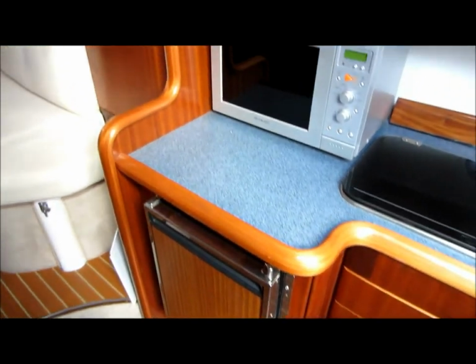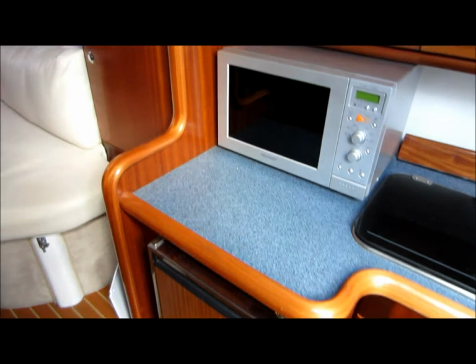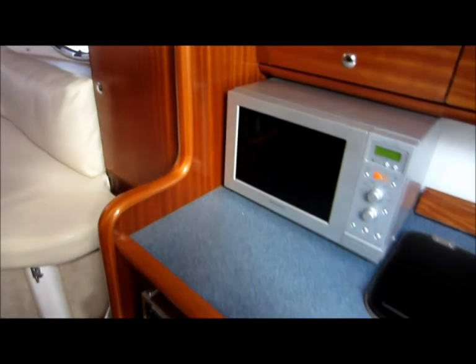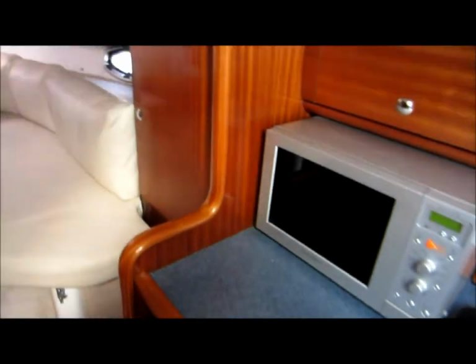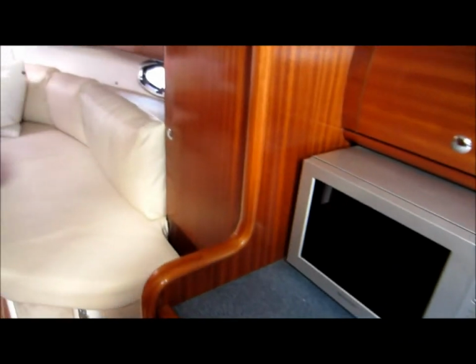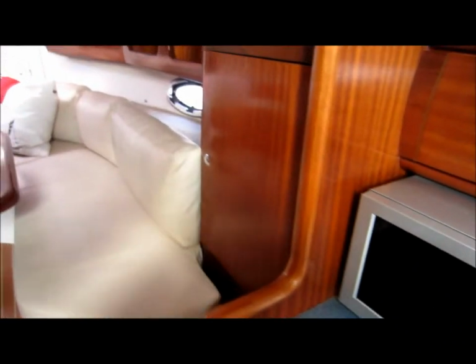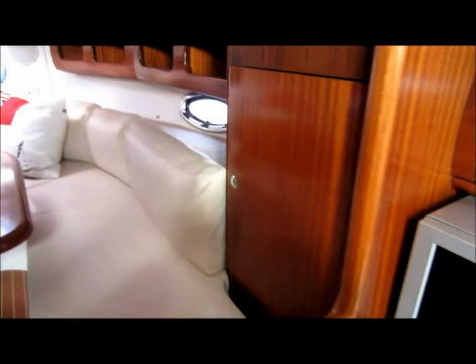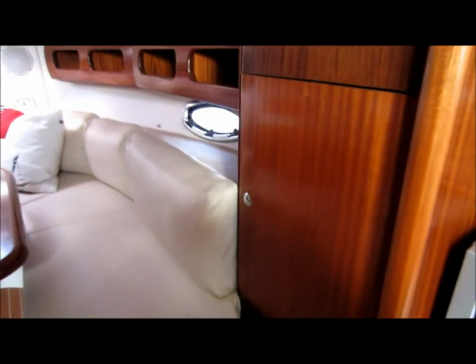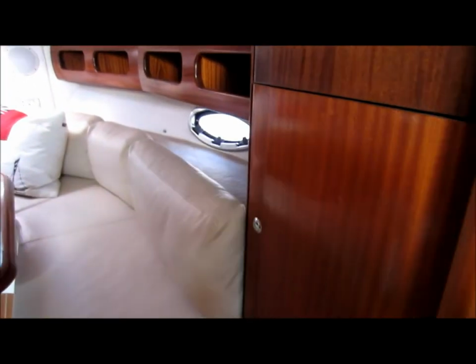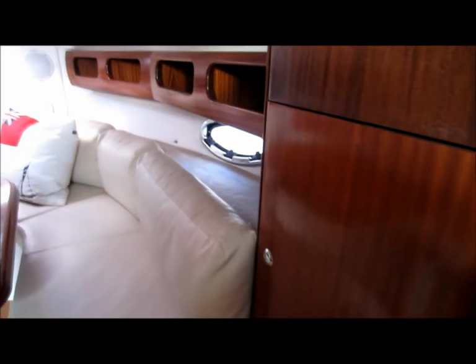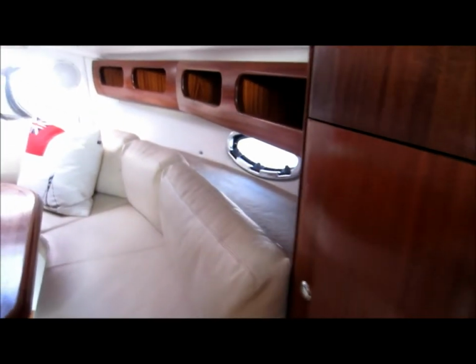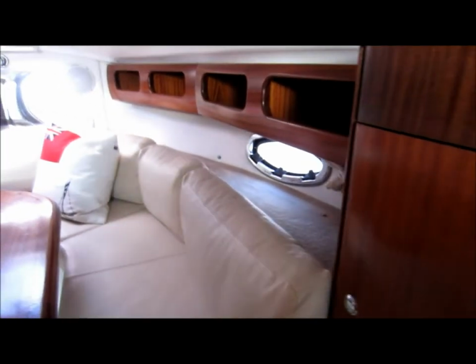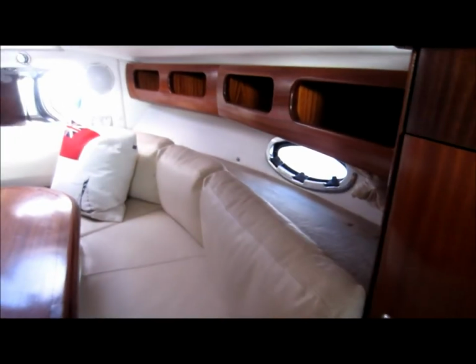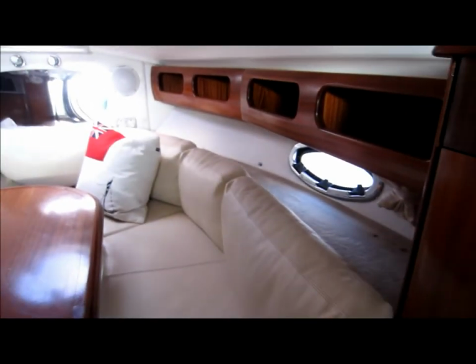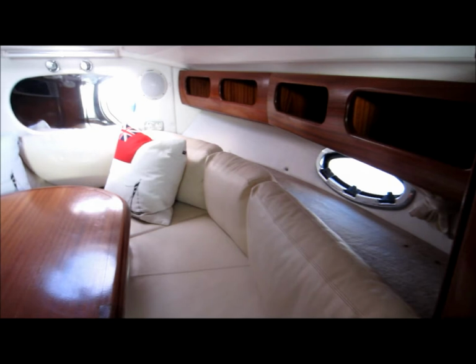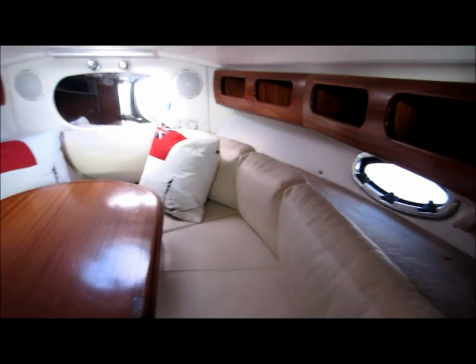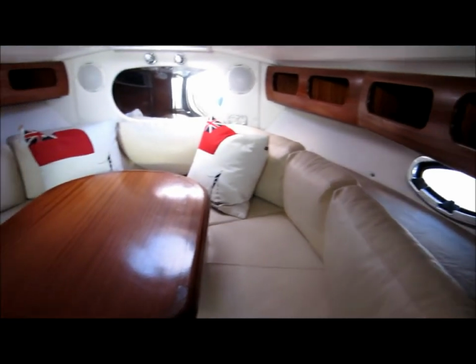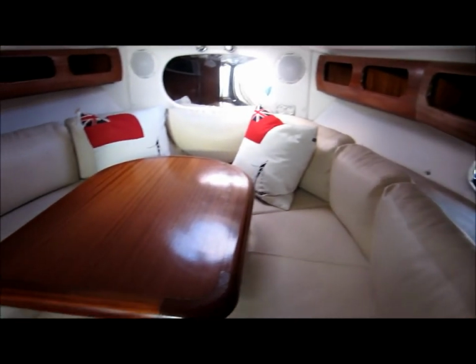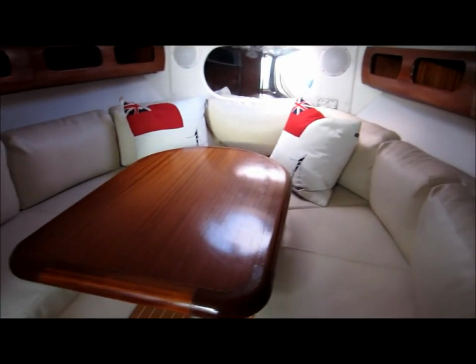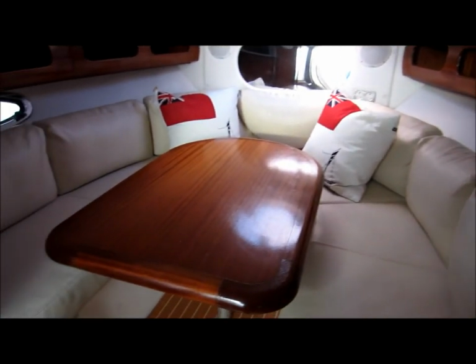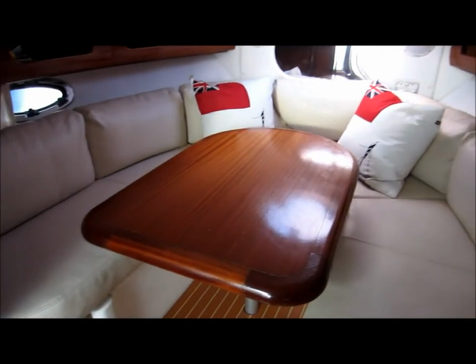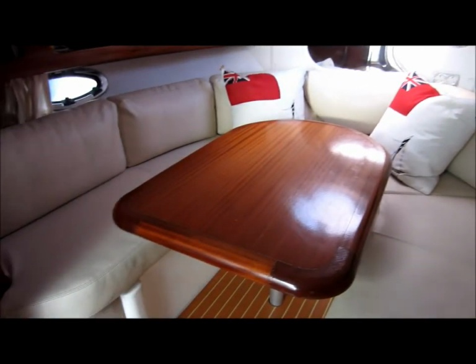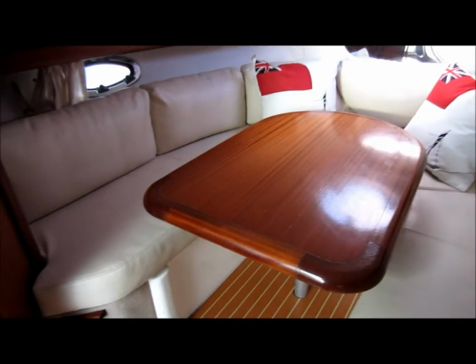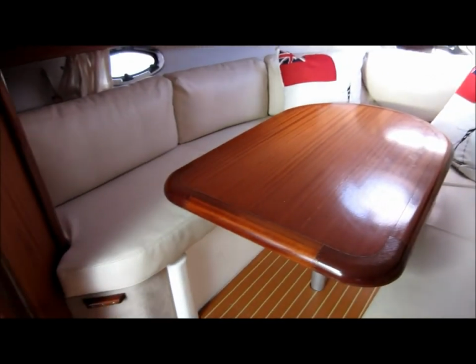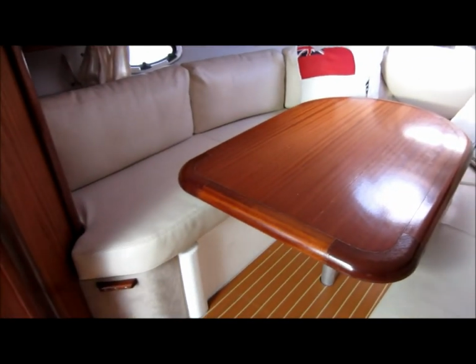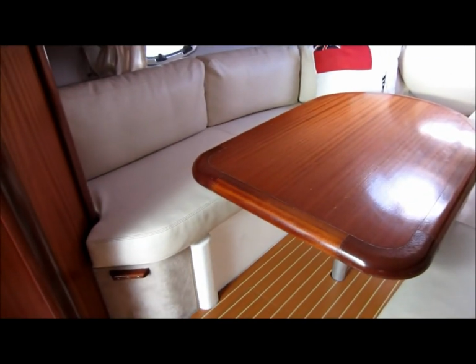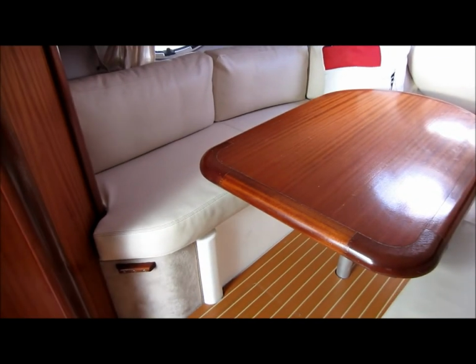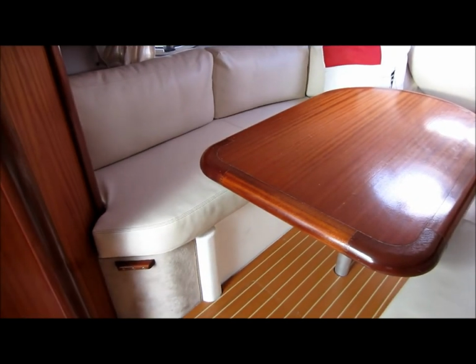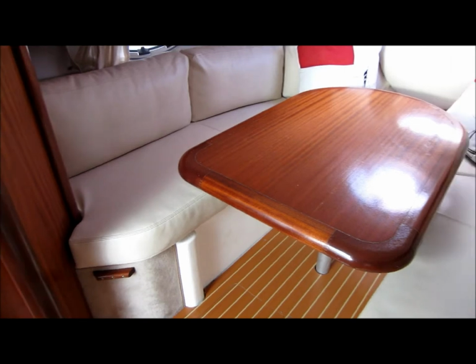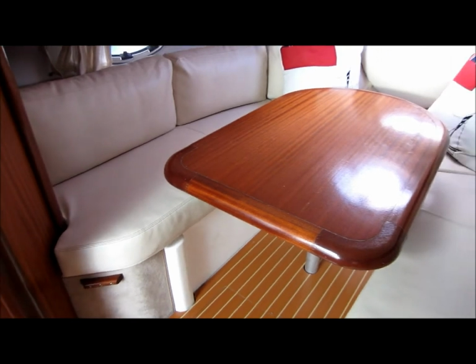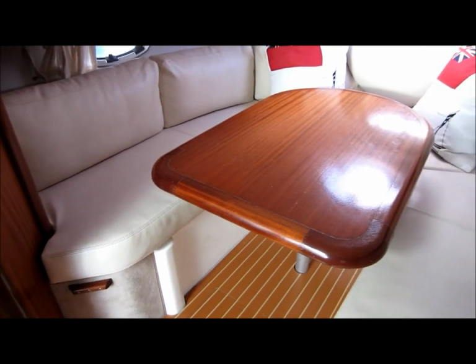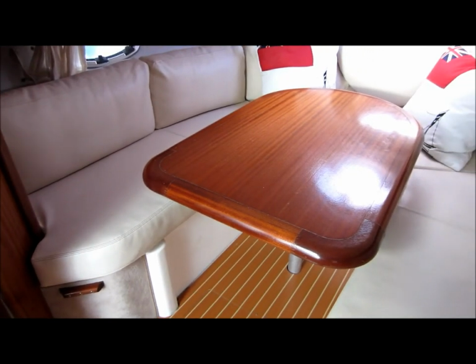As we move forward into the U-shaped dinette, there's again plenty of storage, and this will convert down to a double berth.